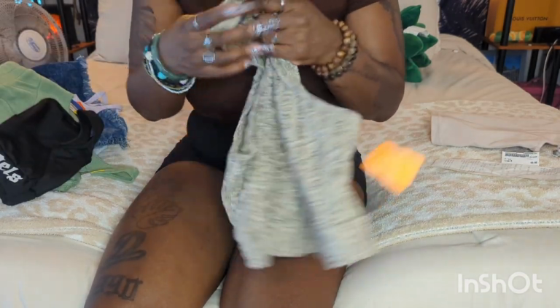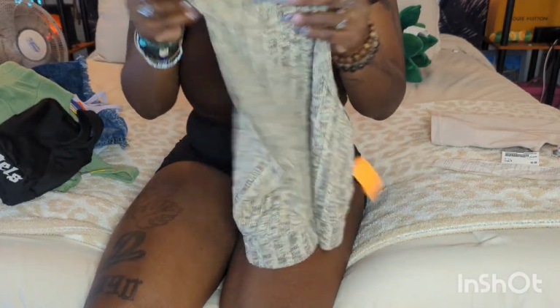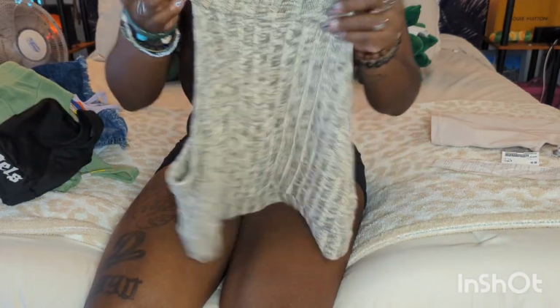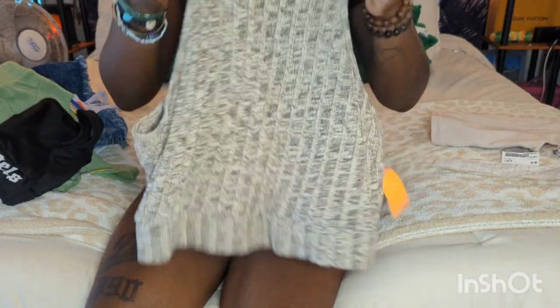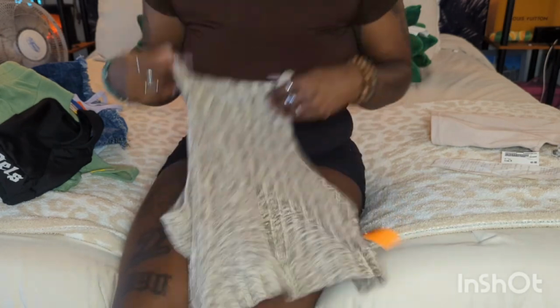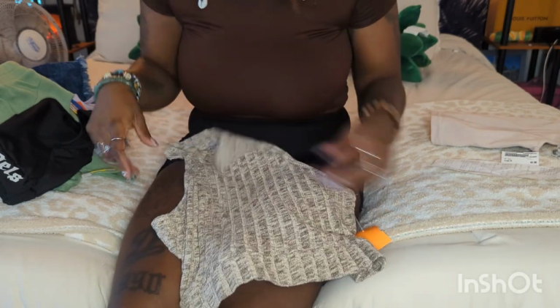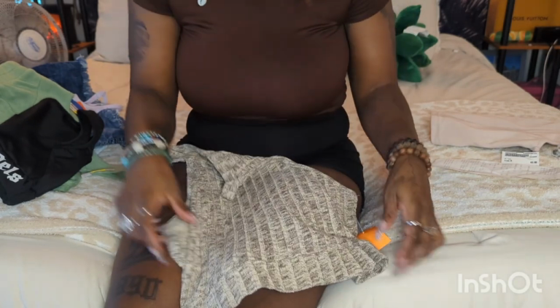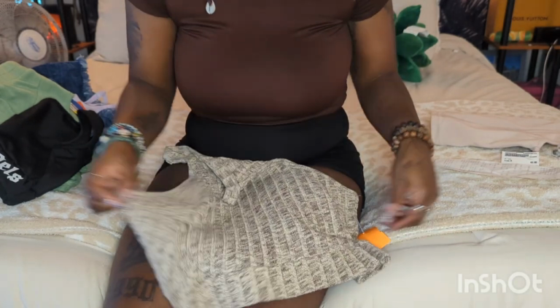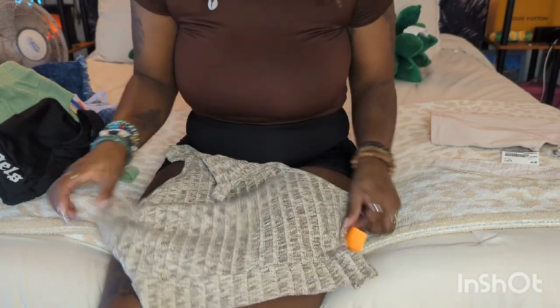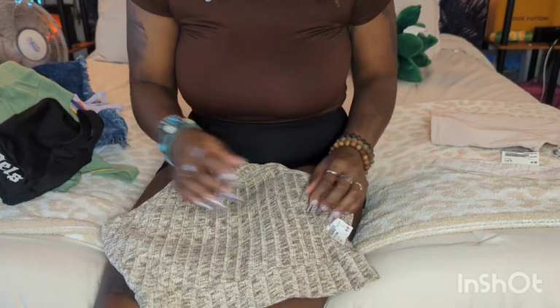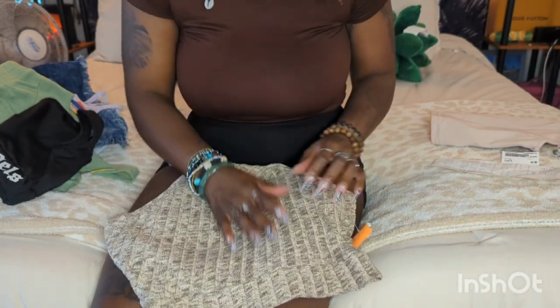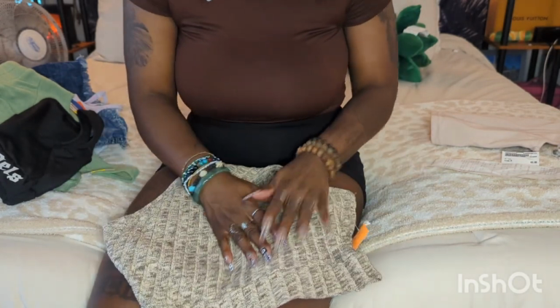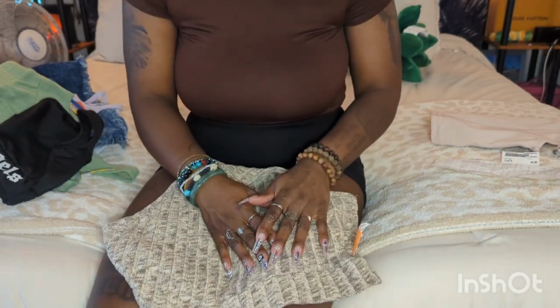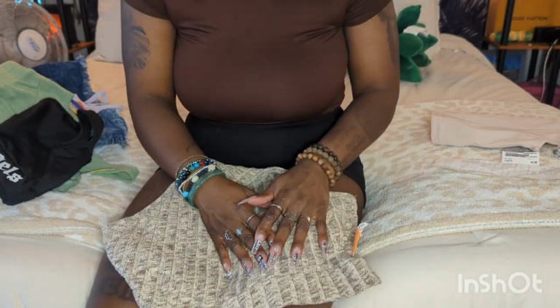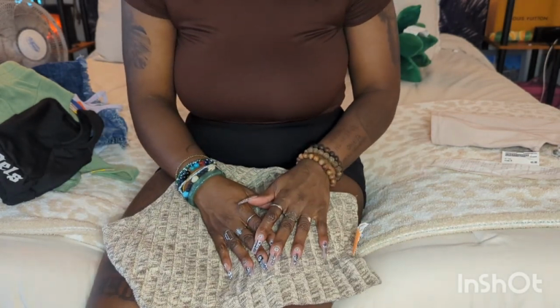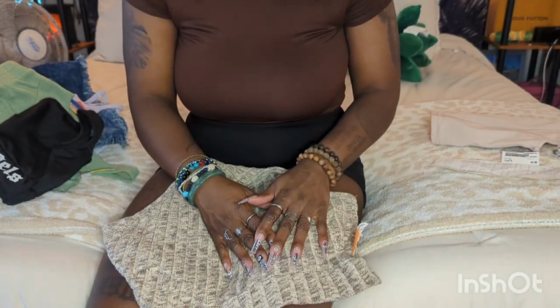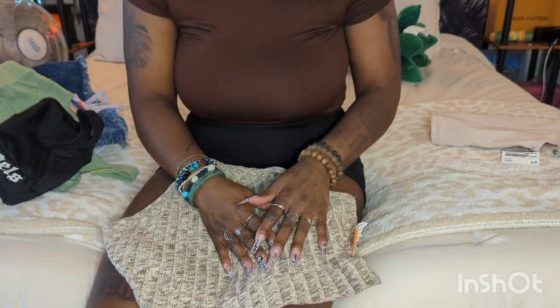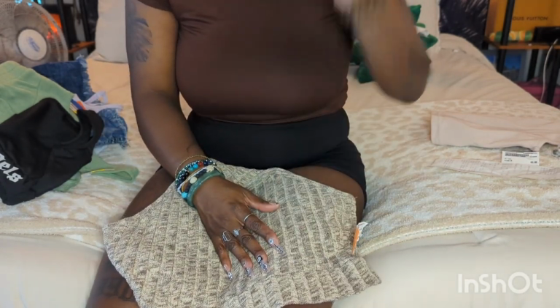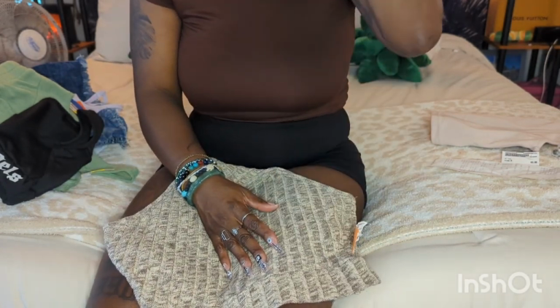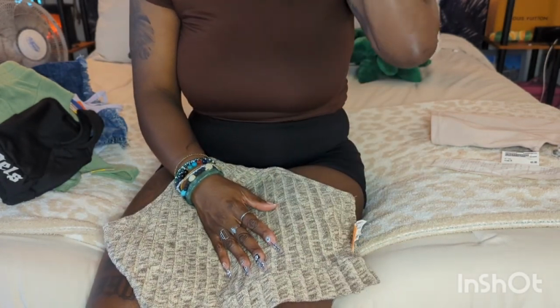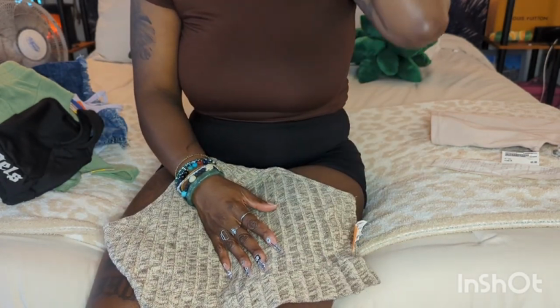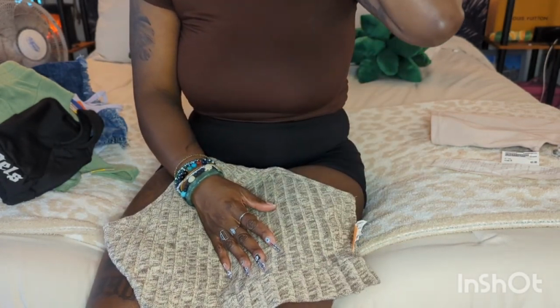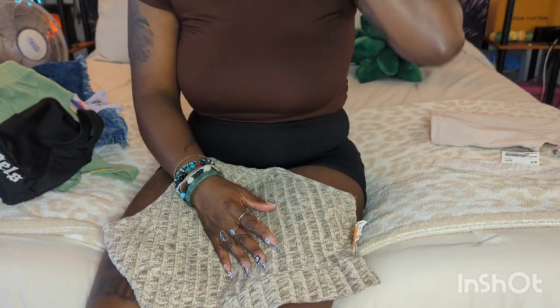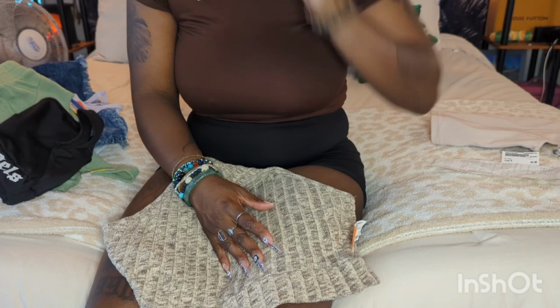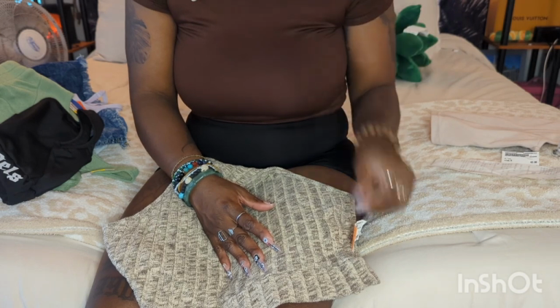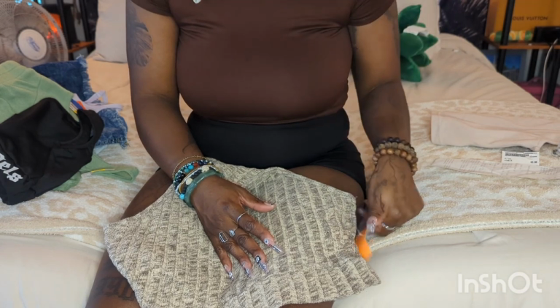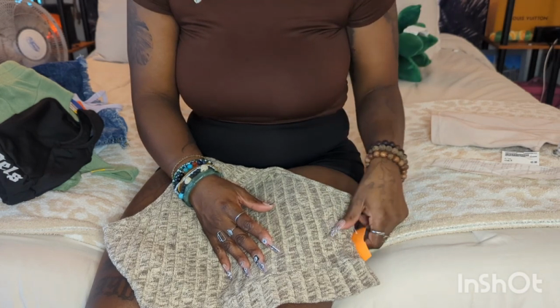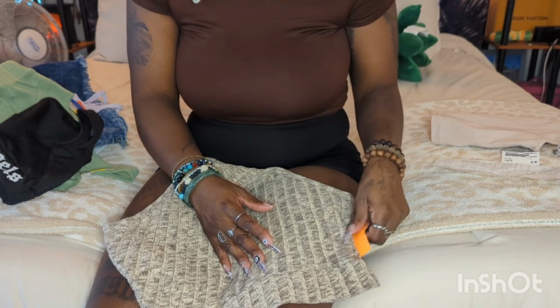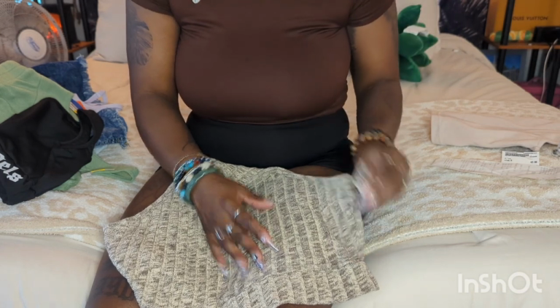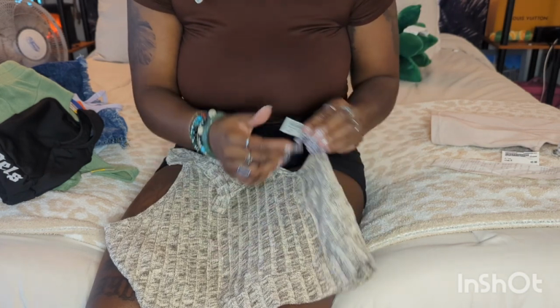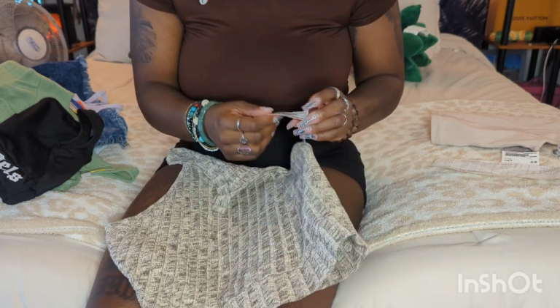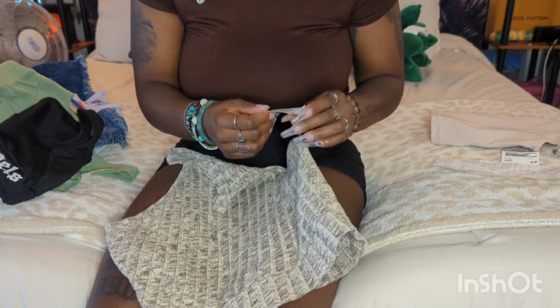Definitely check out your Plato's Closet to see if they have the sale going on. I think she said it's going to go on through the 19th, and then they're going to do a day or so of 90% off, but right now everything is 70% off.